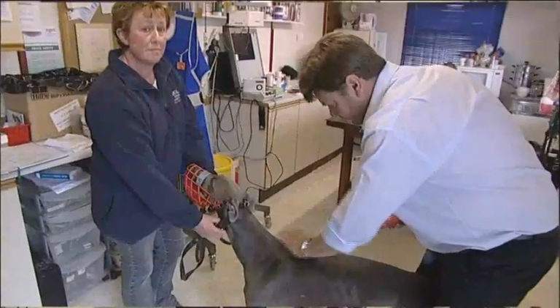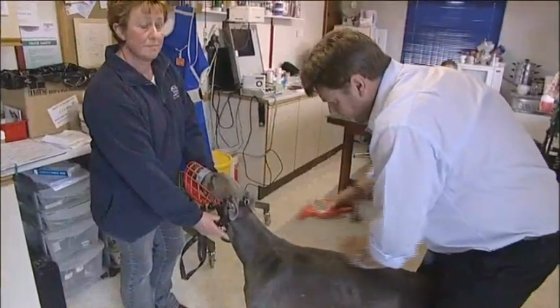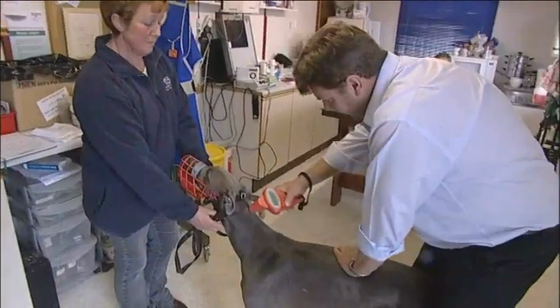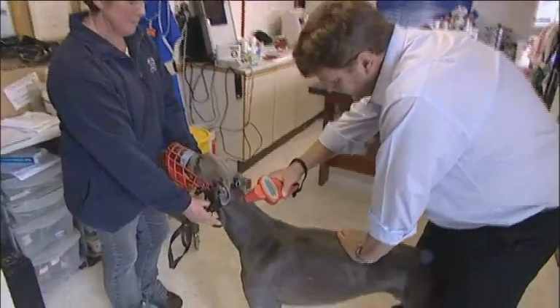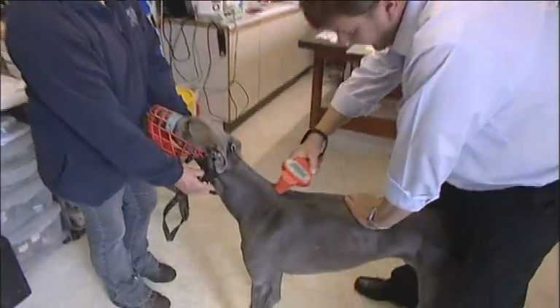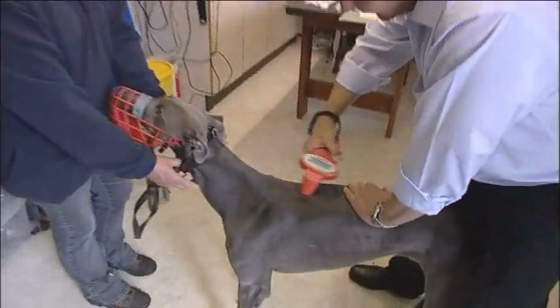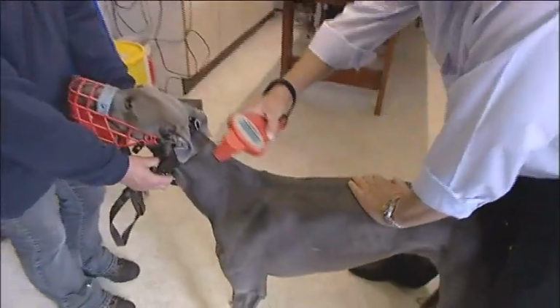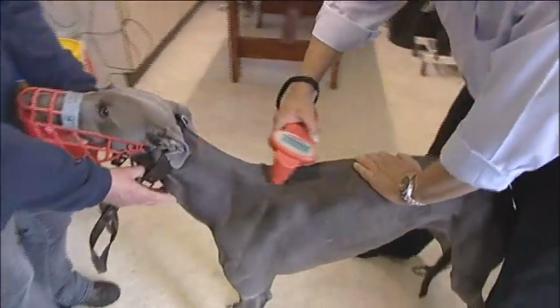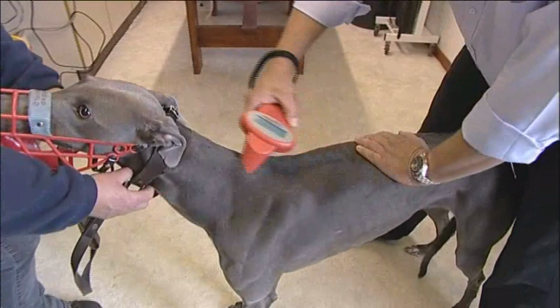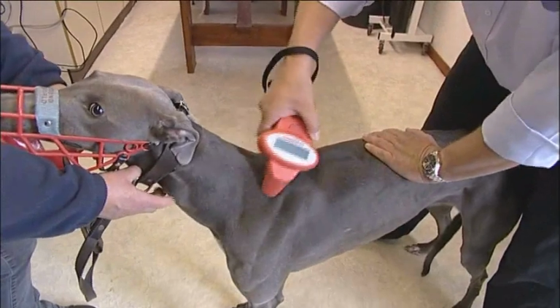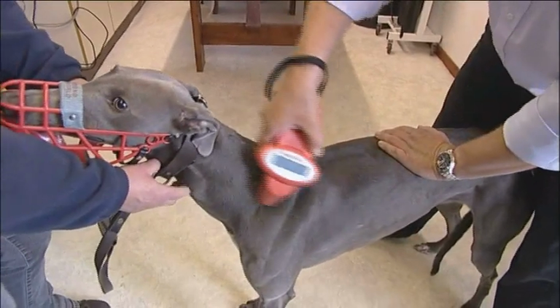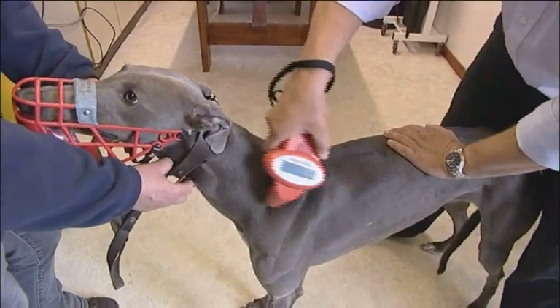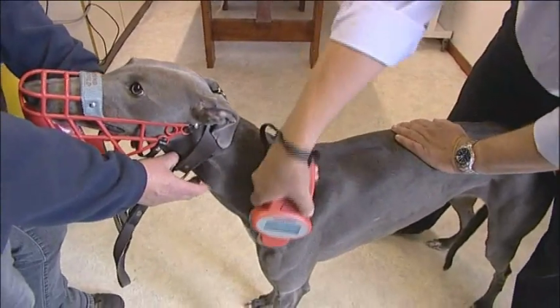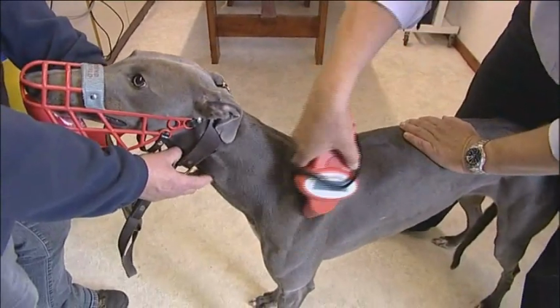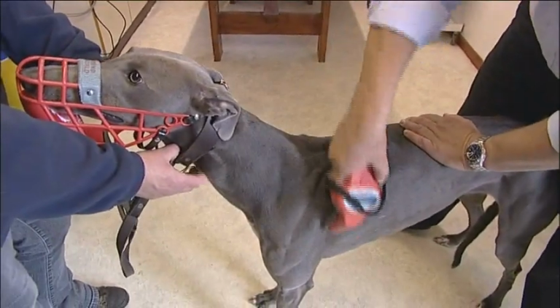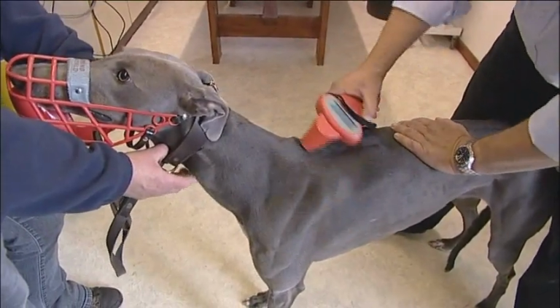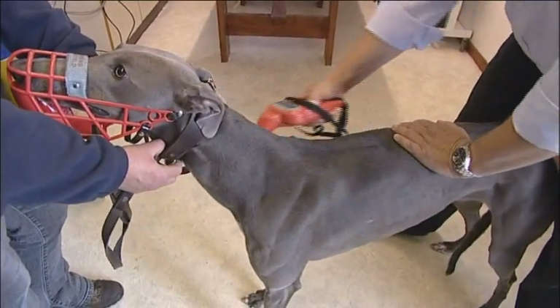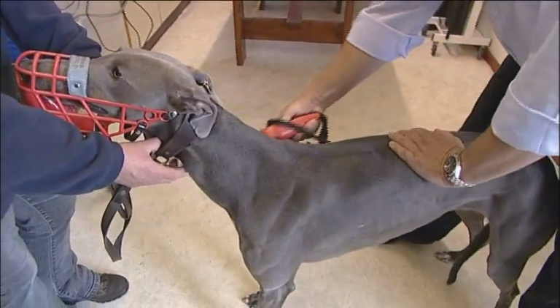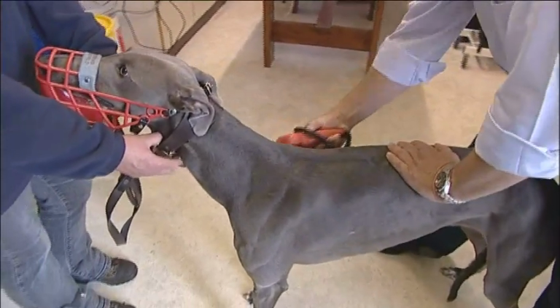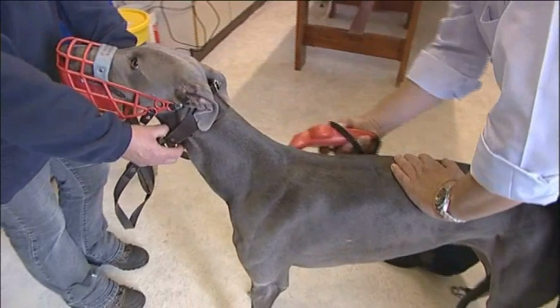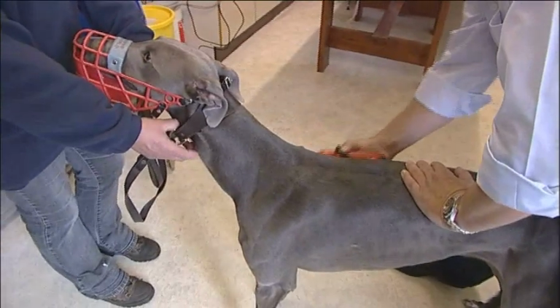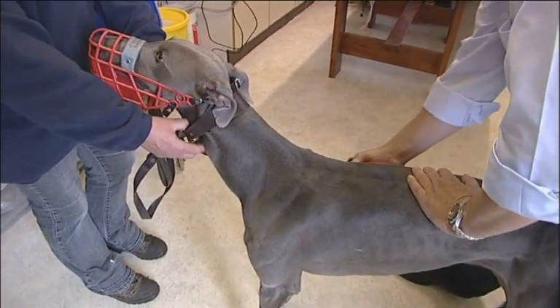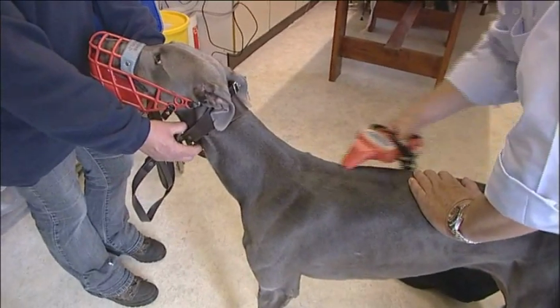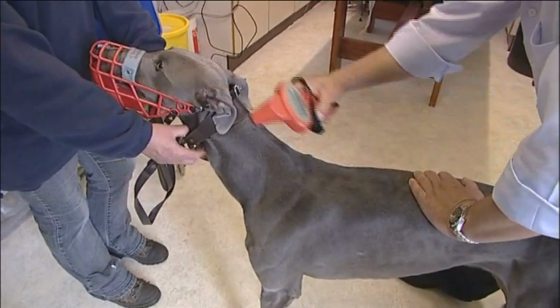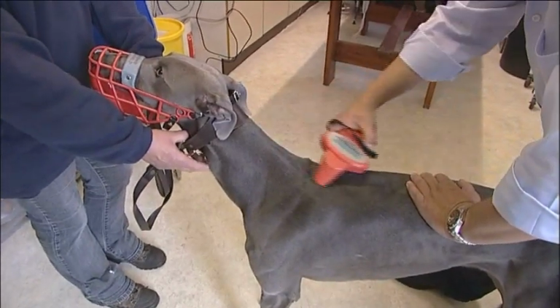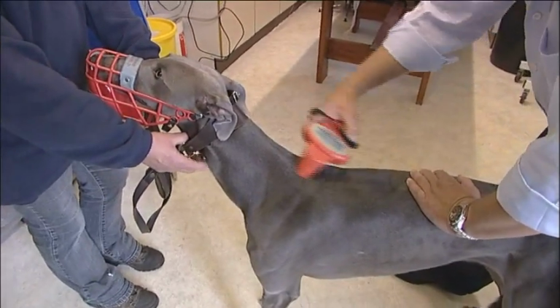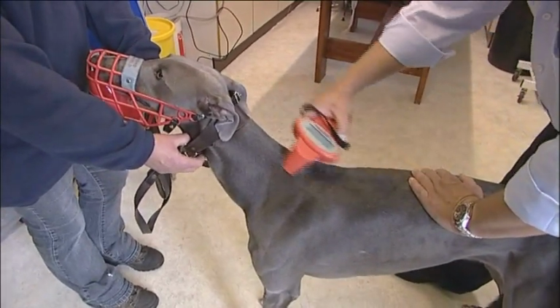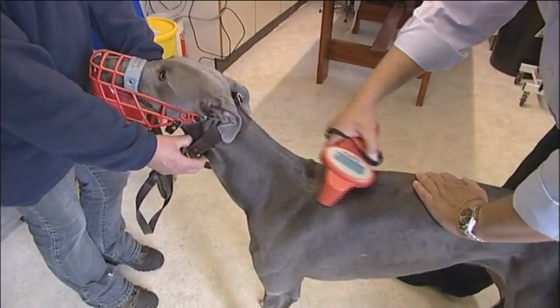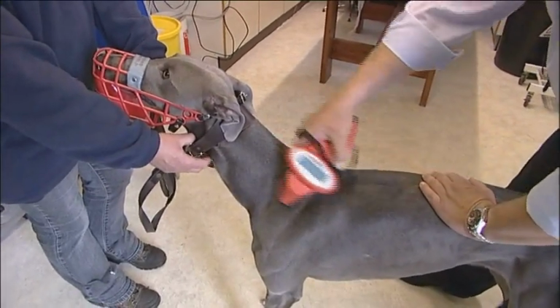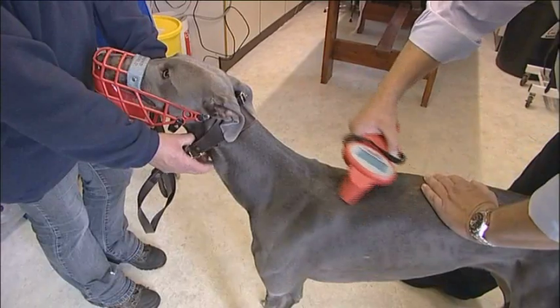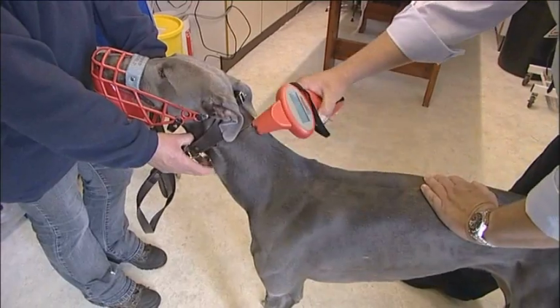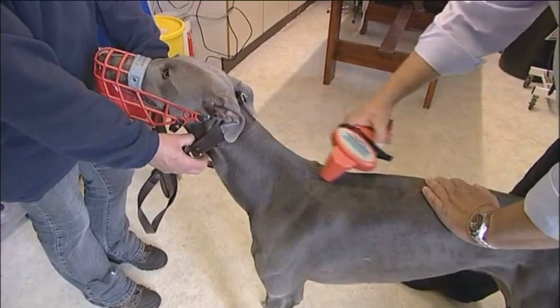The next step is to scan the greyhound using the handheld scanner to make sure that no chip is already in place. Switch the scanner on and move it in a rhythmic manner over the saddle area and the left and right neck and shoulder areas of the greyhound.